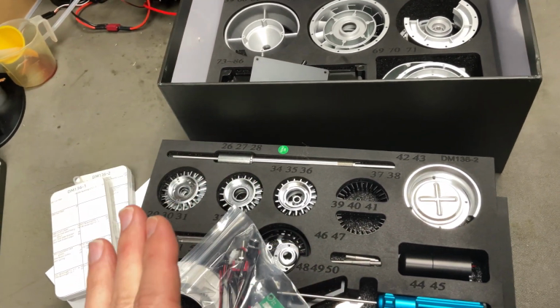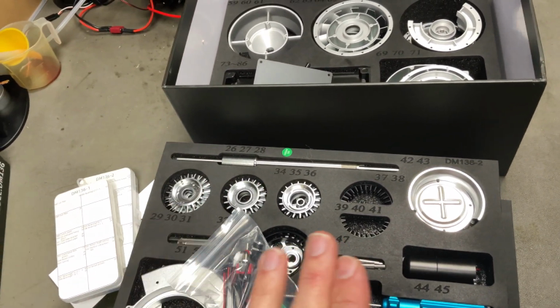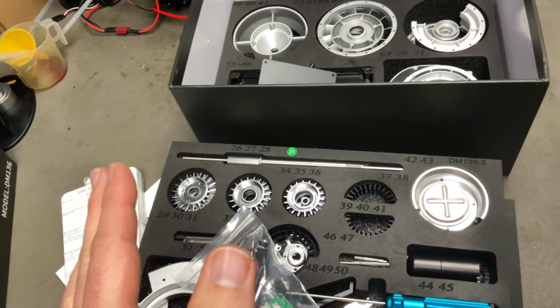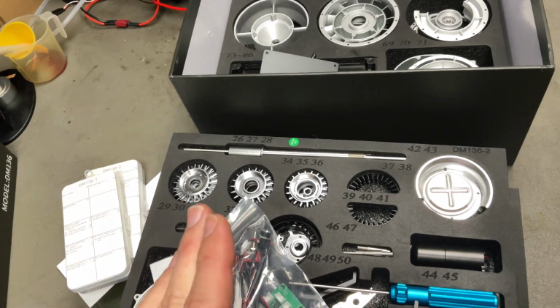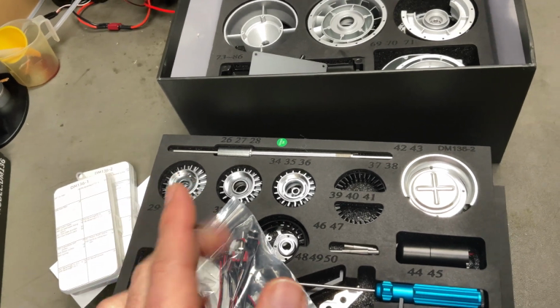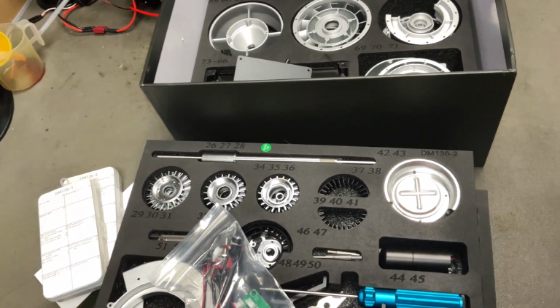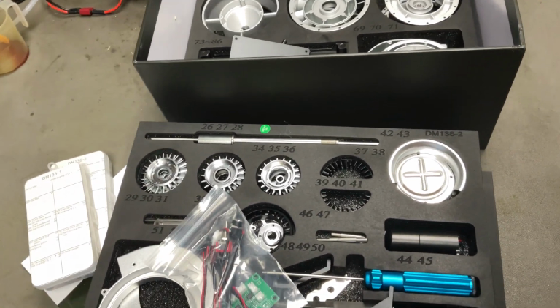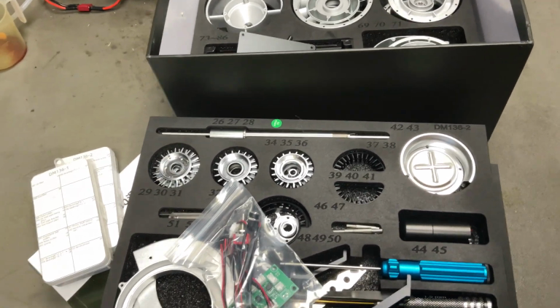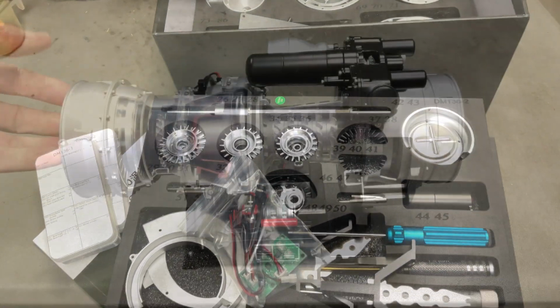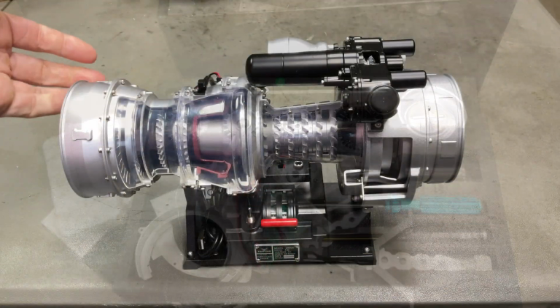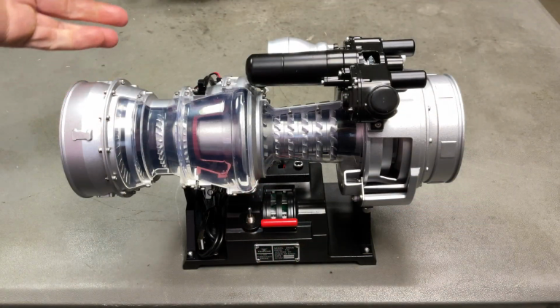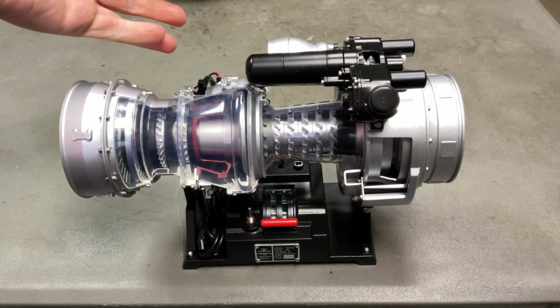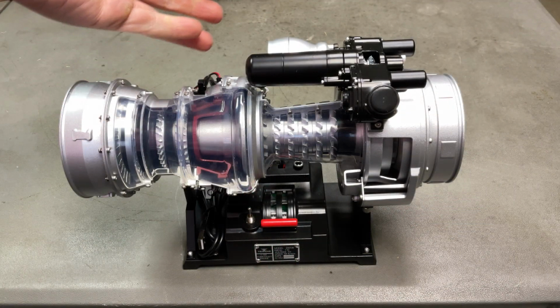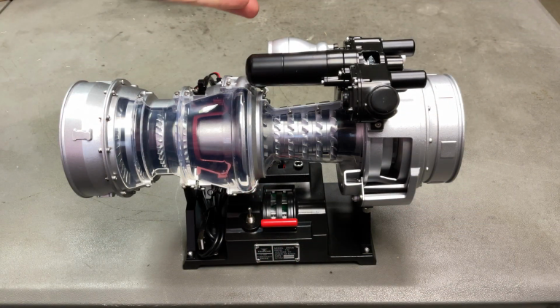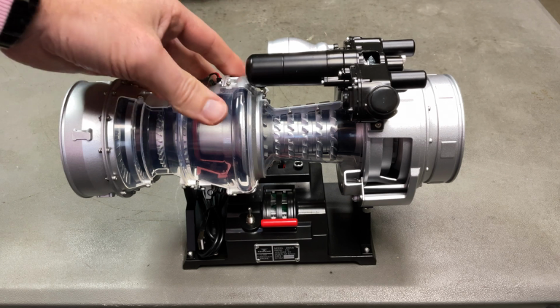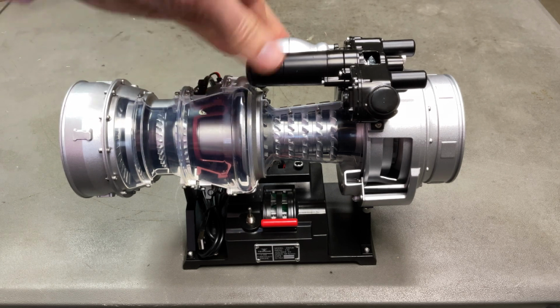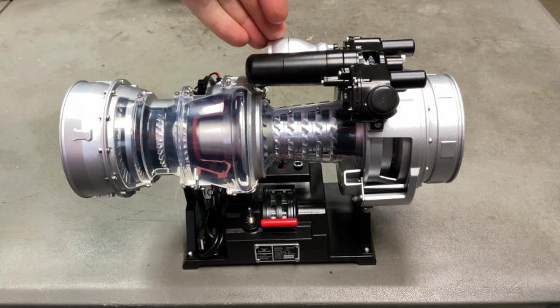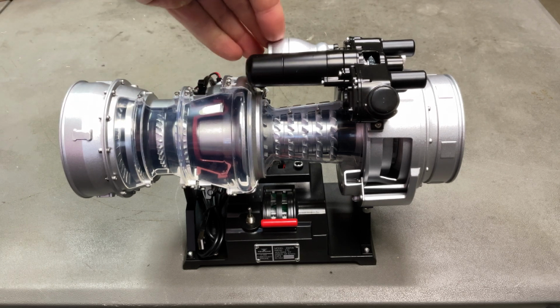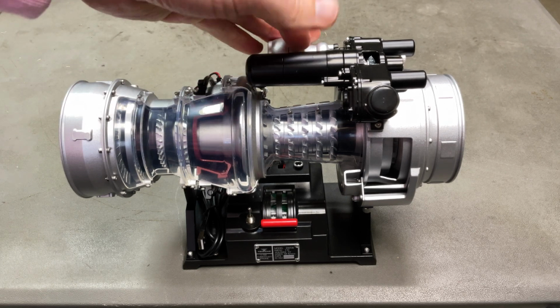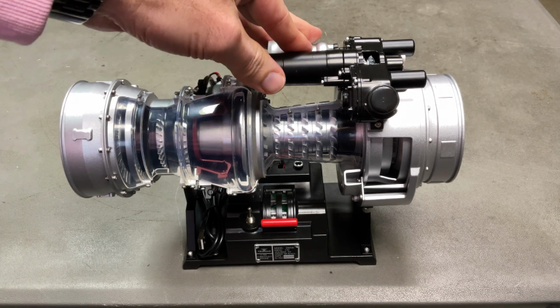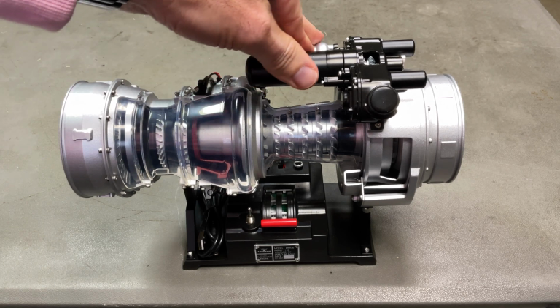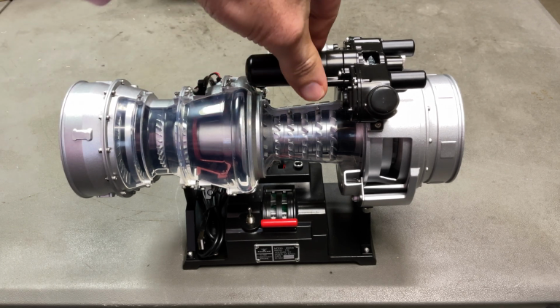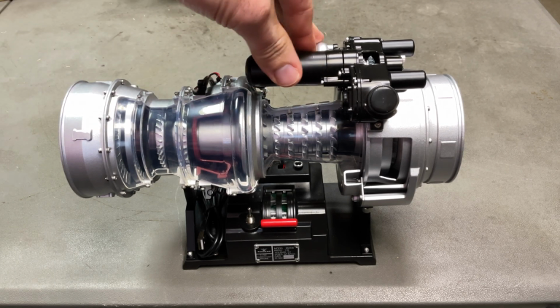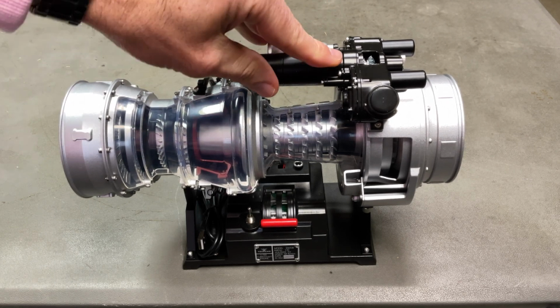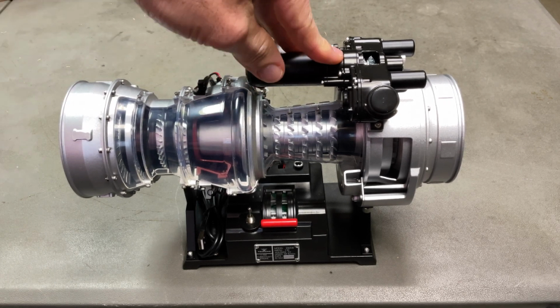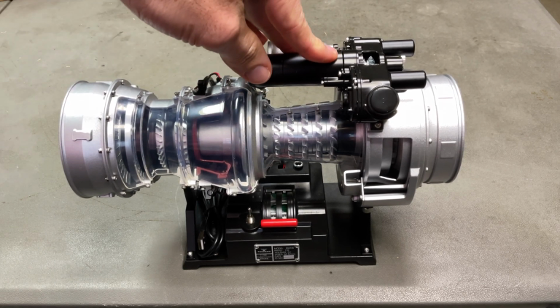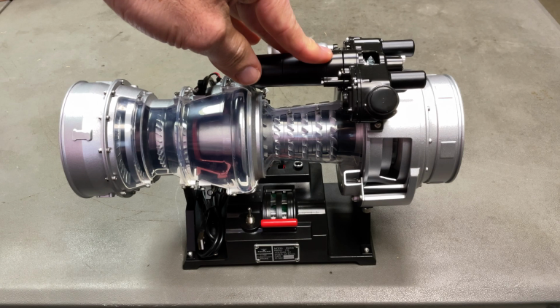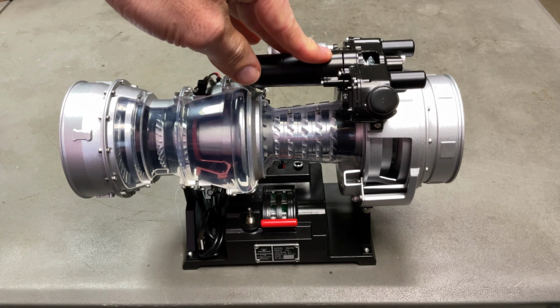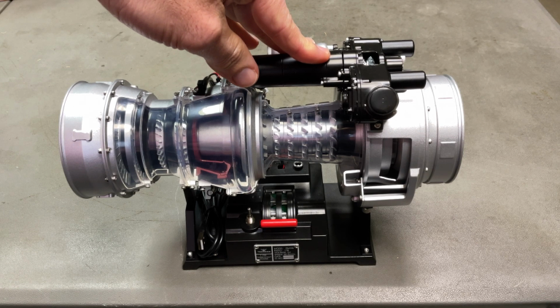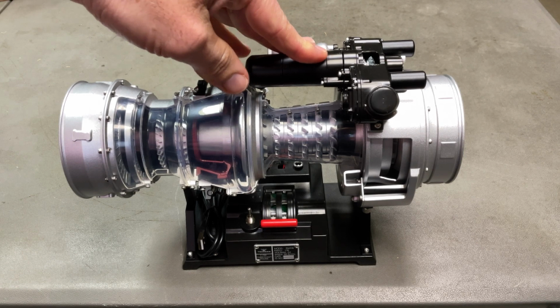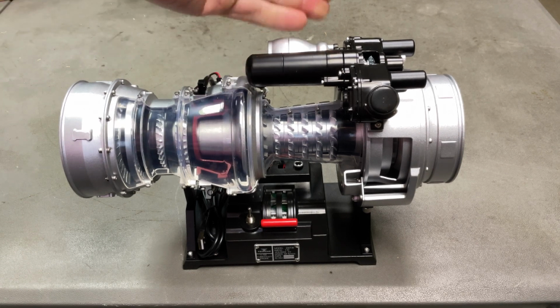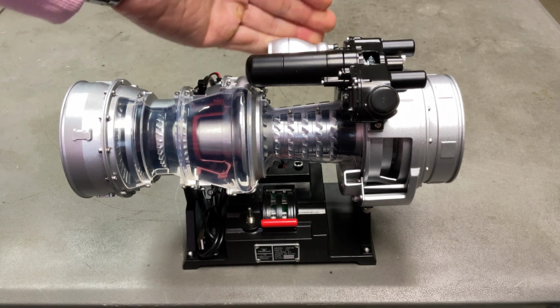Any major issues, I'll show, but if not I'll show the end result. Look at that — doesn't that look nice? Apparently first run in 1973, and they were in some of the helicopters like the Blackhawk, the Seahawk. And 20,000 of these were made.